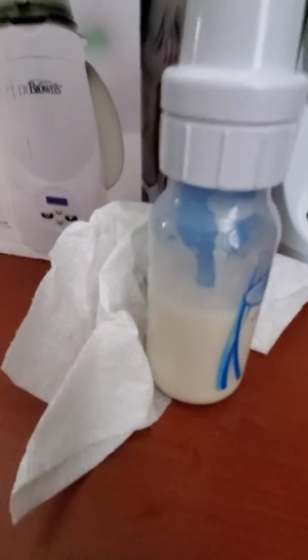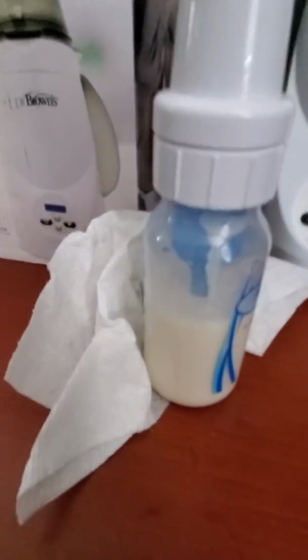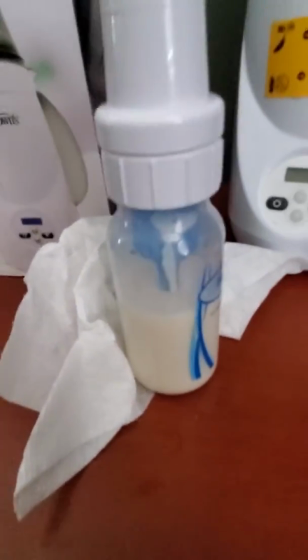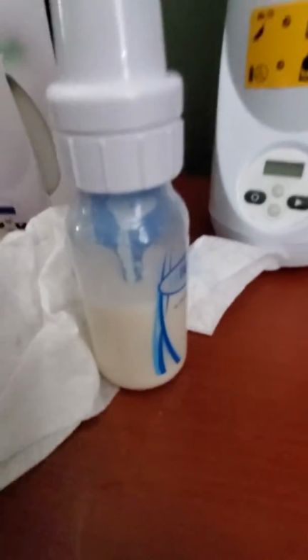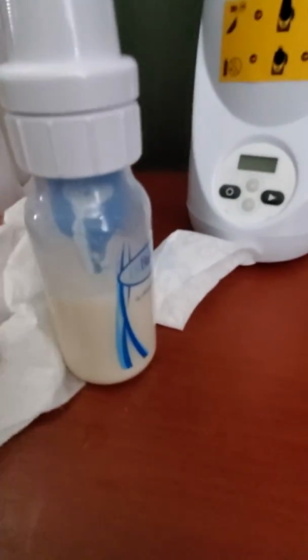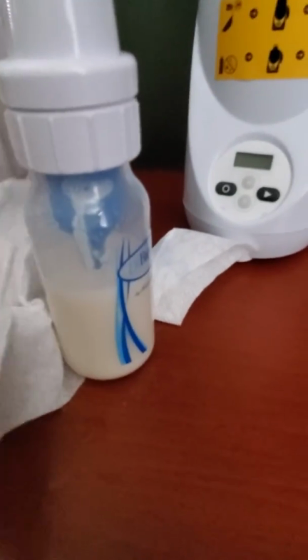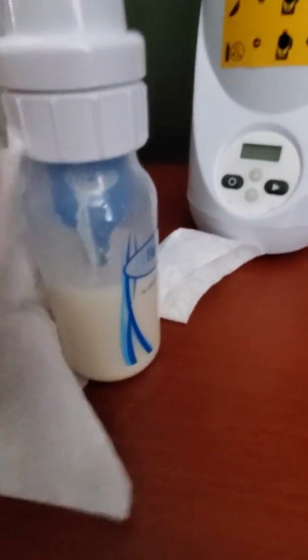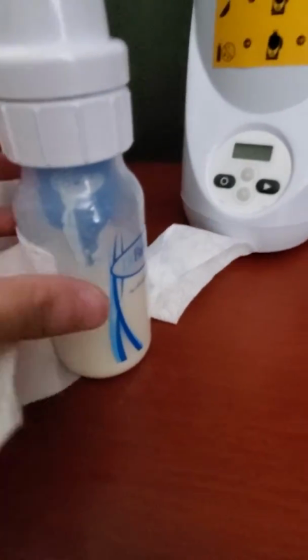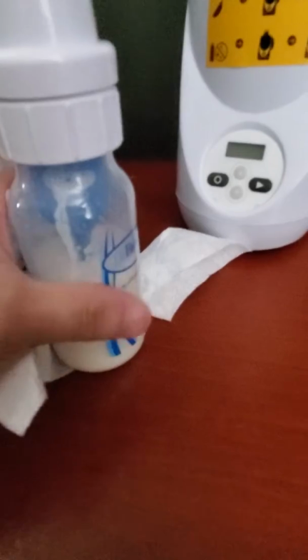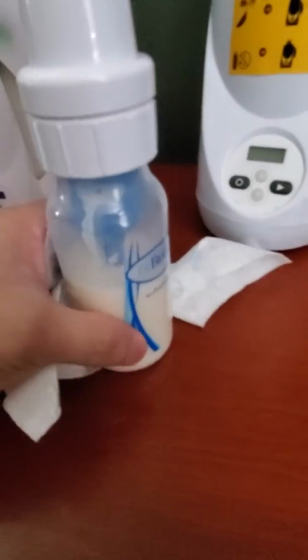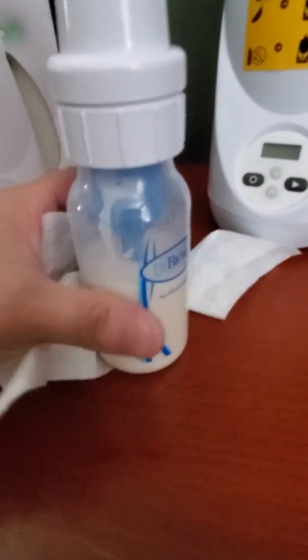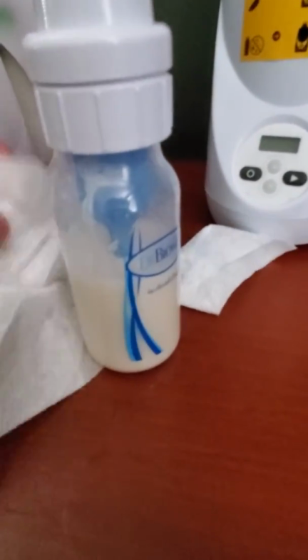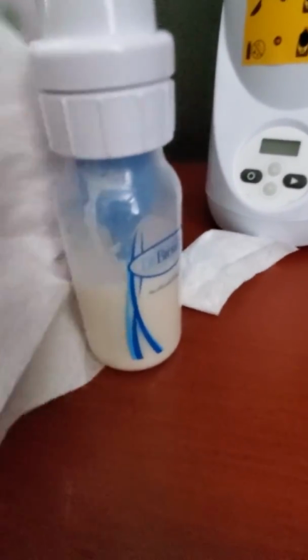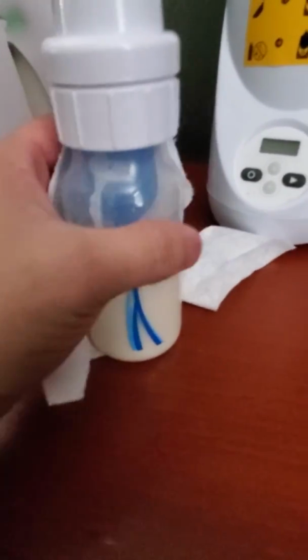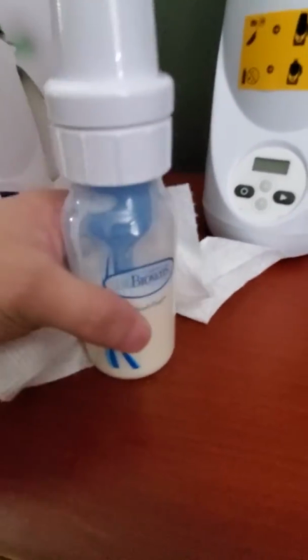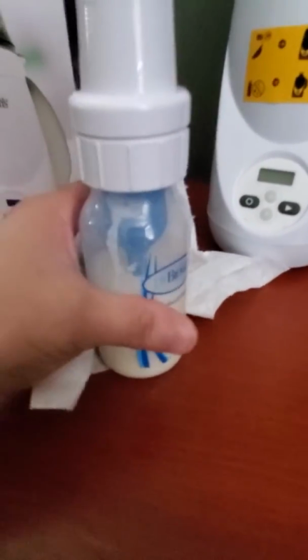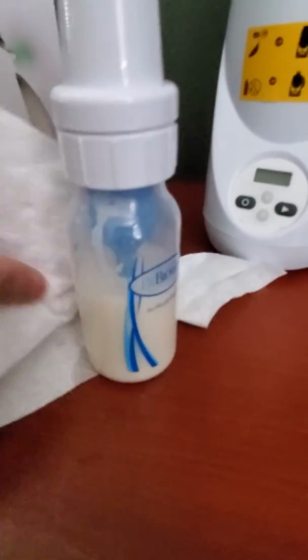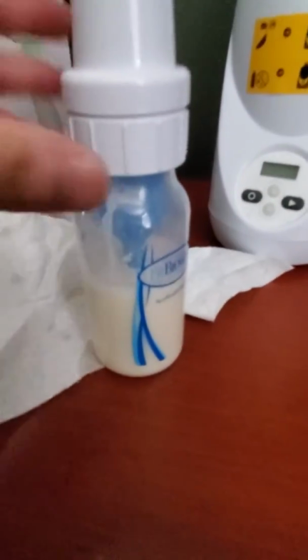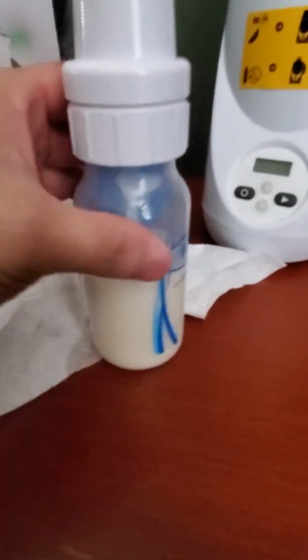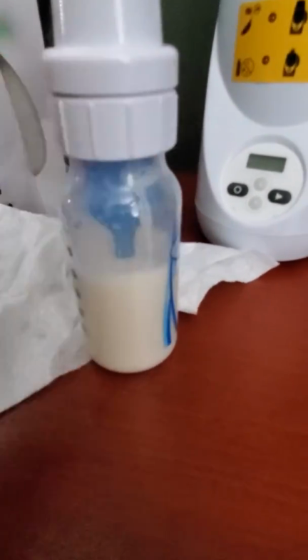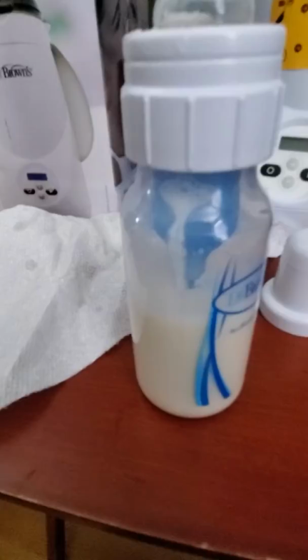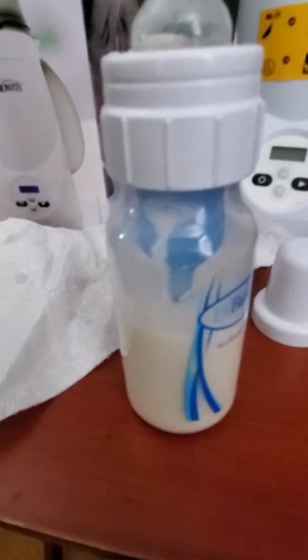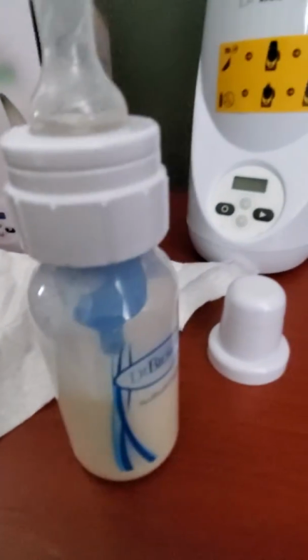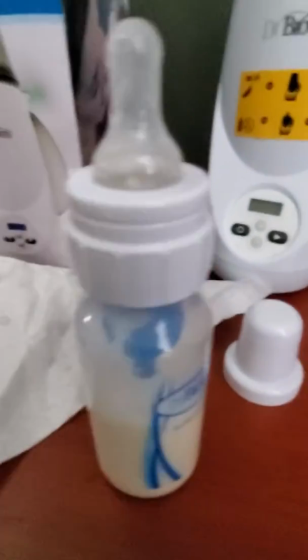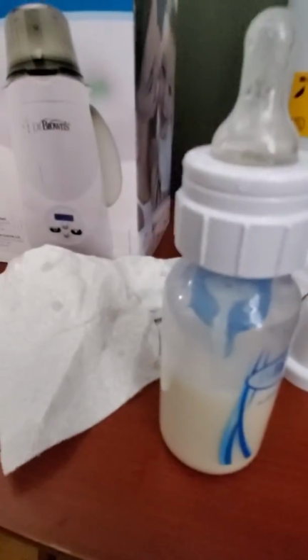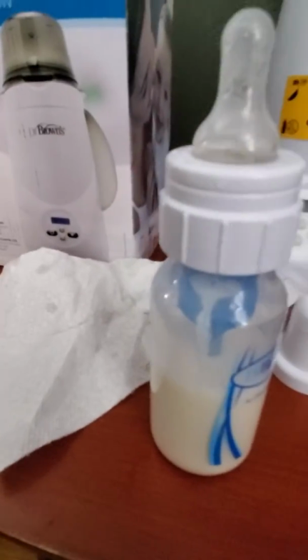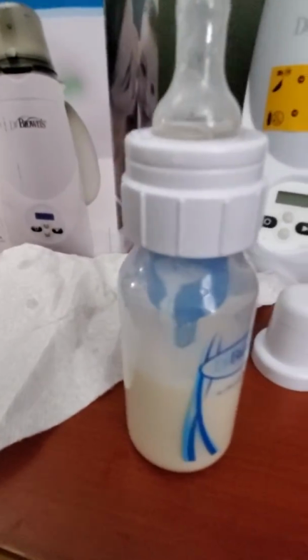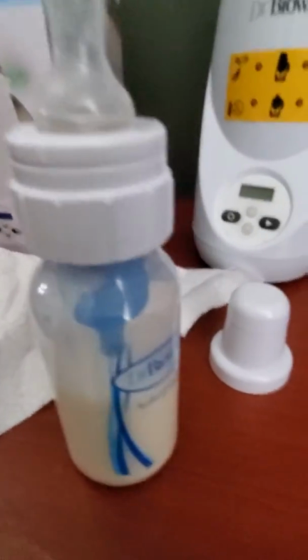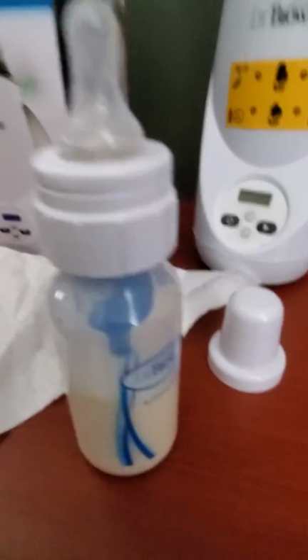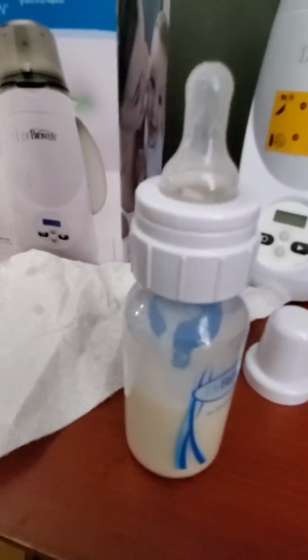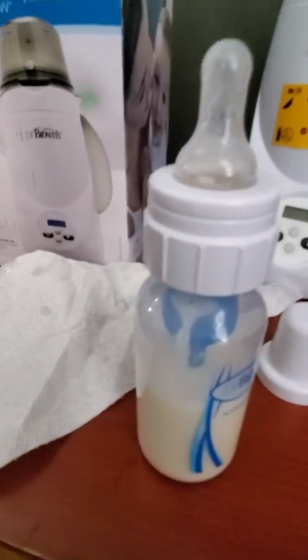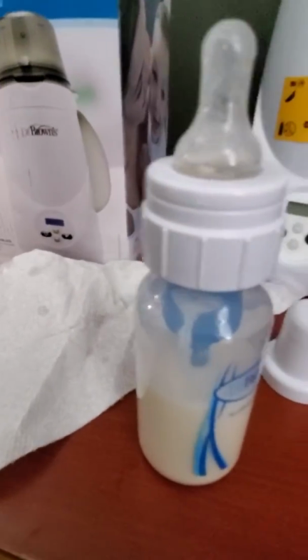Remove the bottle and place everything back in. I do recommend drying off the bottle because it will be a little bit wet. So you can use a paper towel or towel, whatever you have available. Again, please remember to check the temperature of the bottle before giving it to your baby.